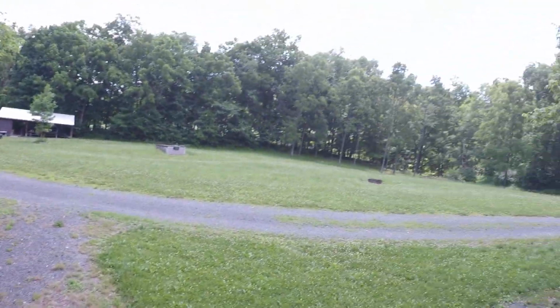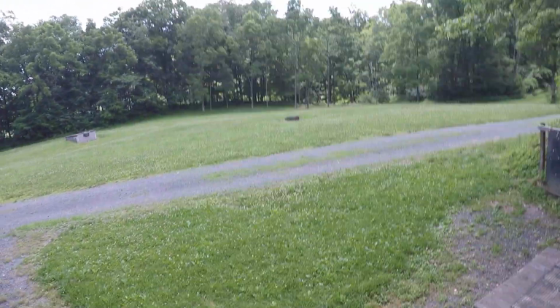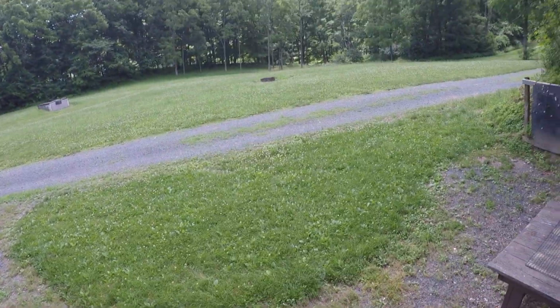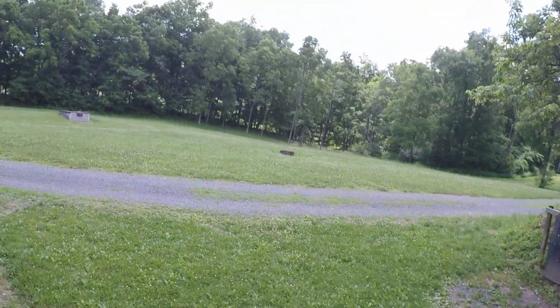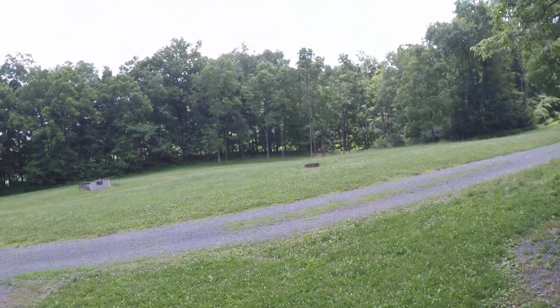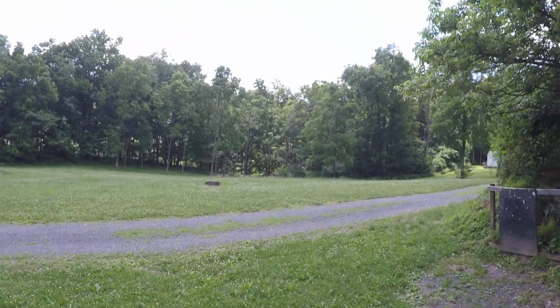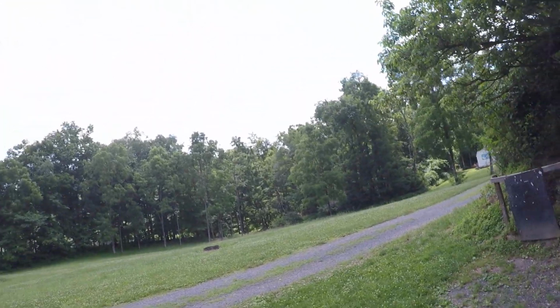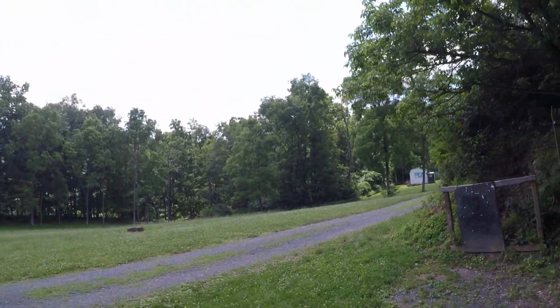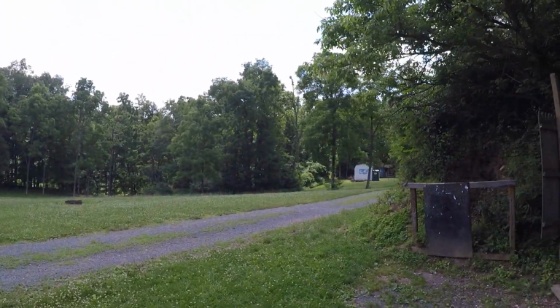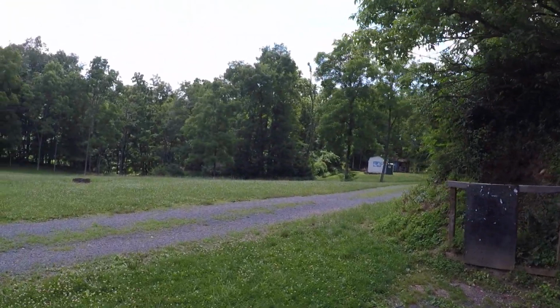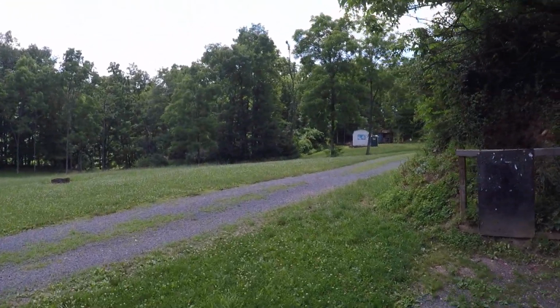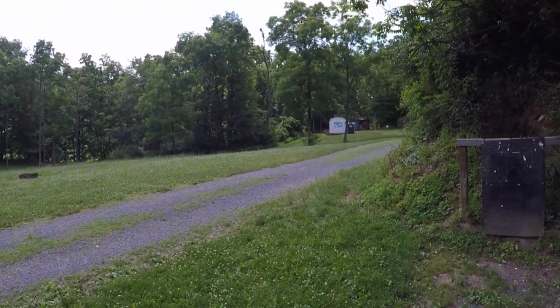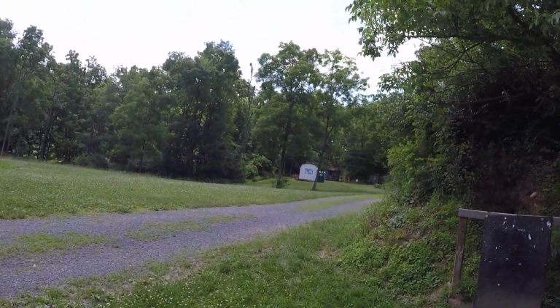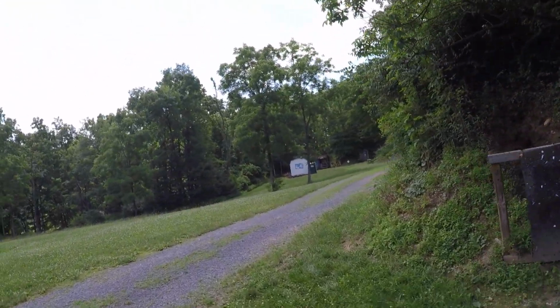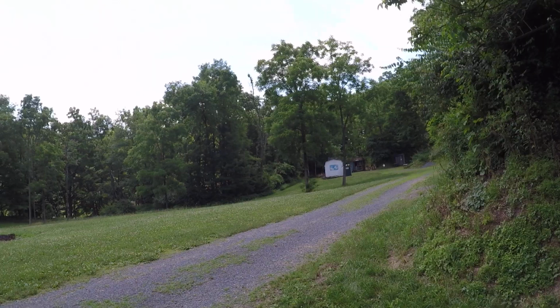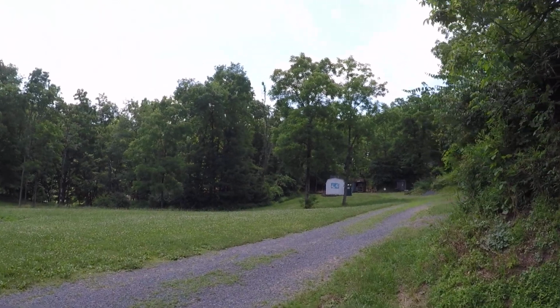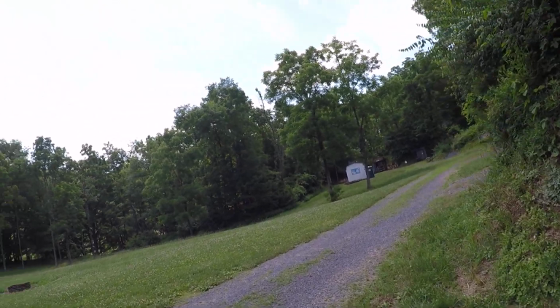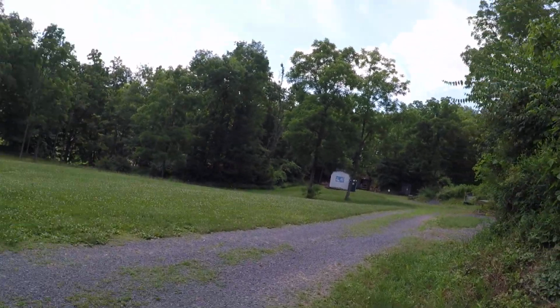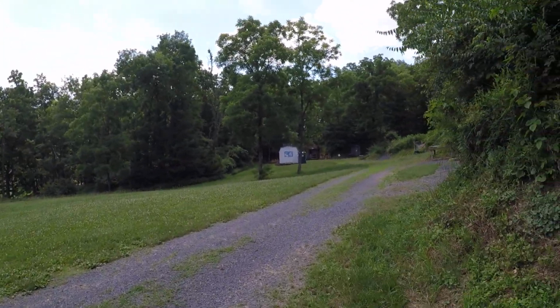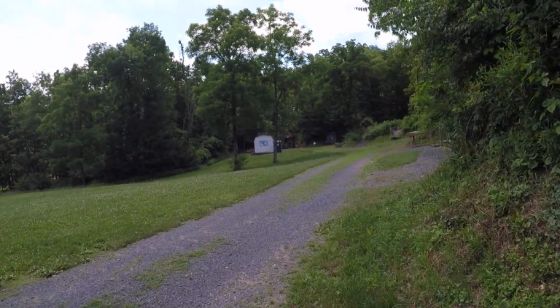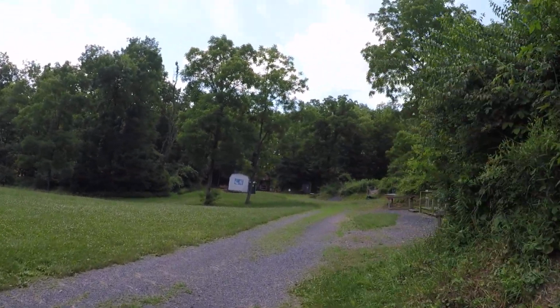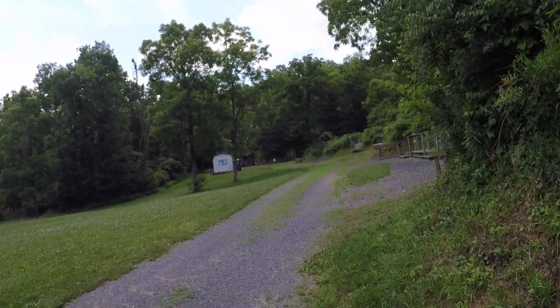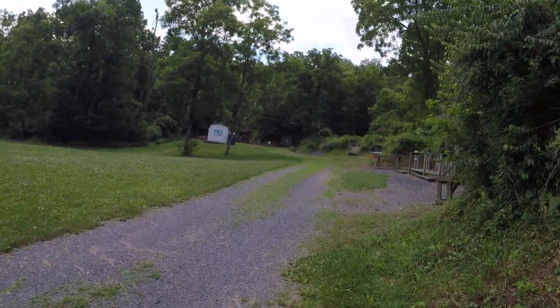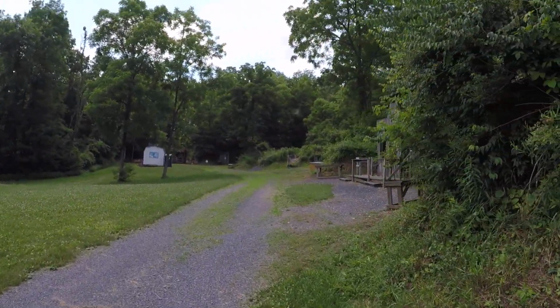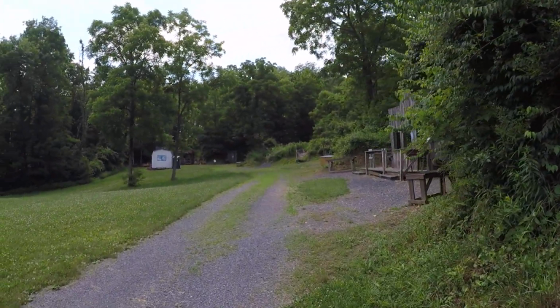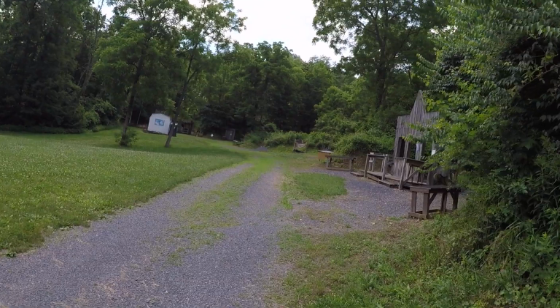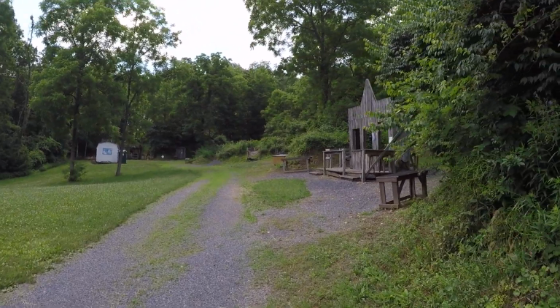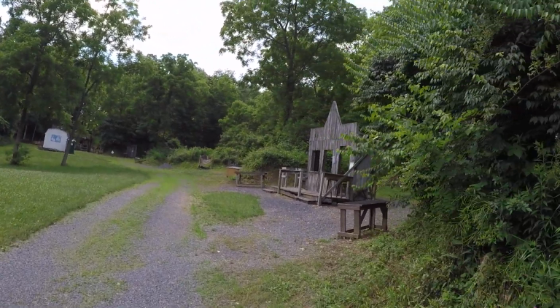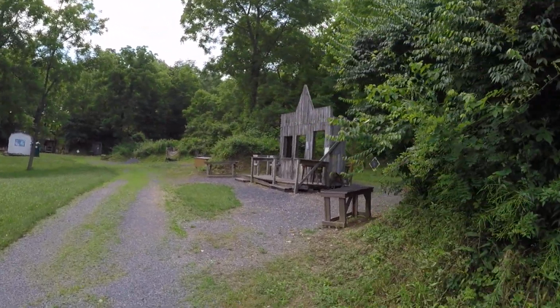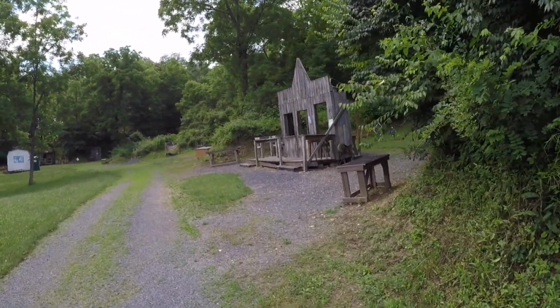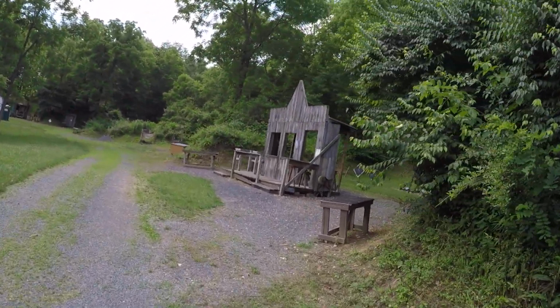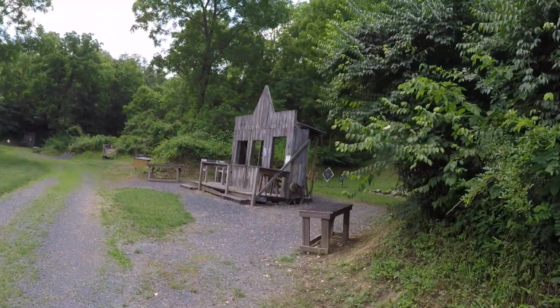The Ickesburg Sportsman's Association just hosted the Perry County Youth Field Day. We had 208 children, ages 9 to 16, that we actually let try out a cowboy action stage with a .22 pistol and a .22 rifle.